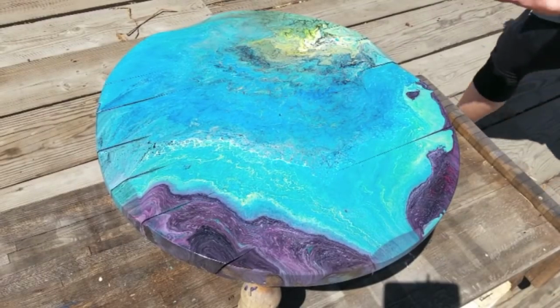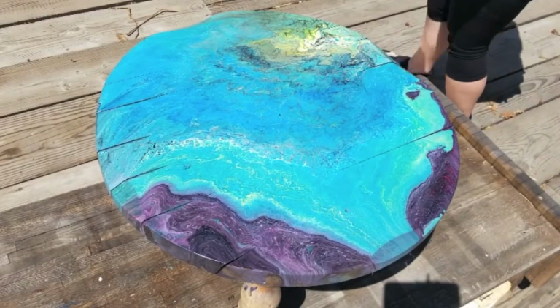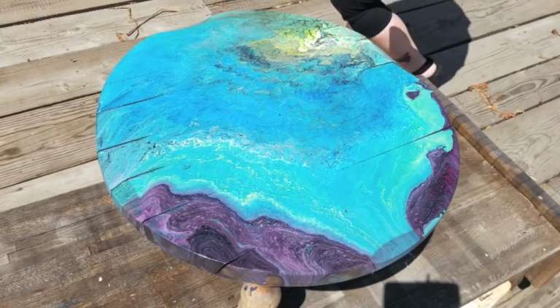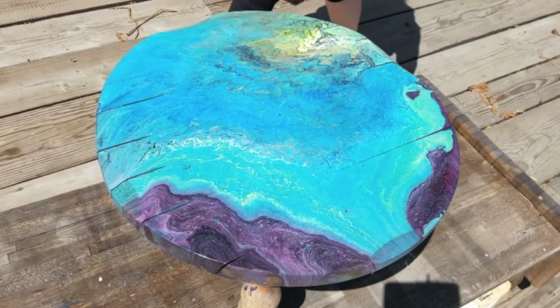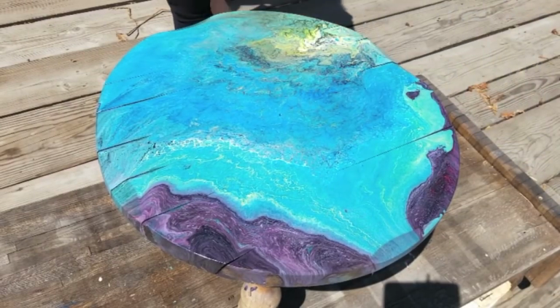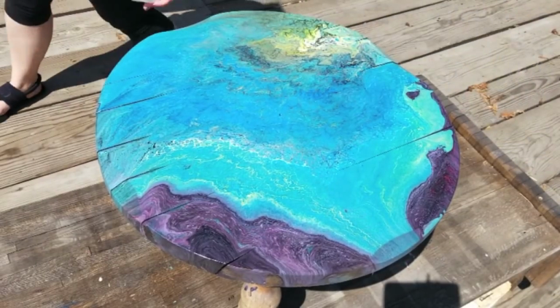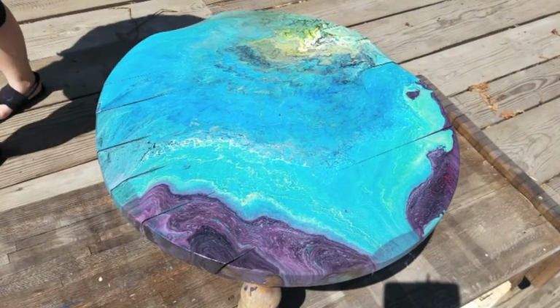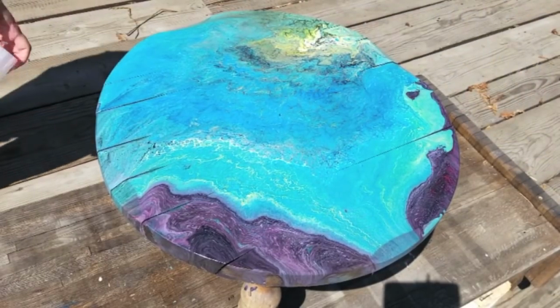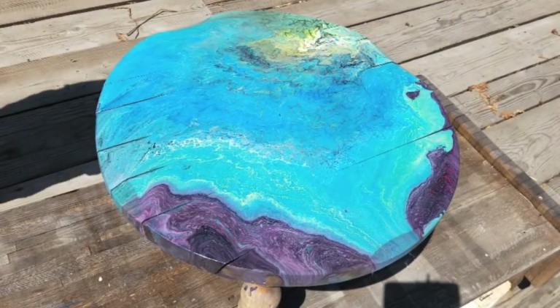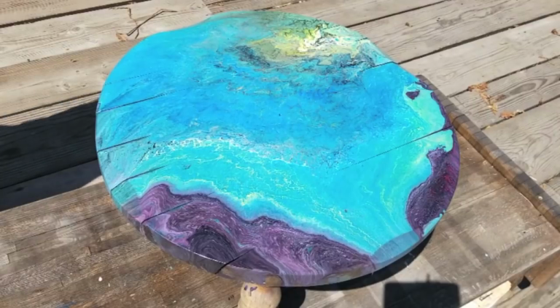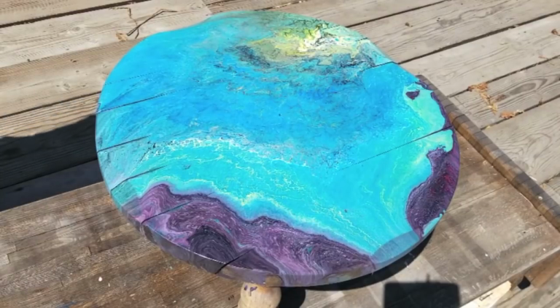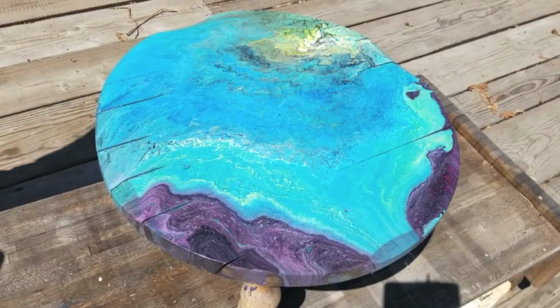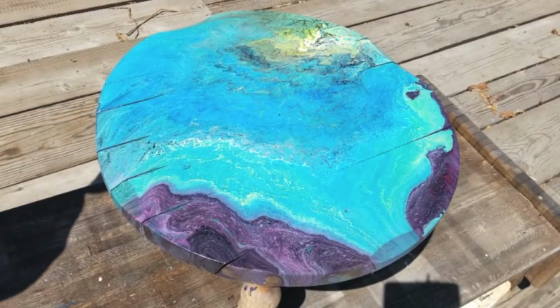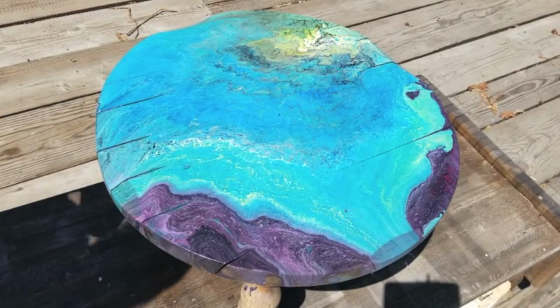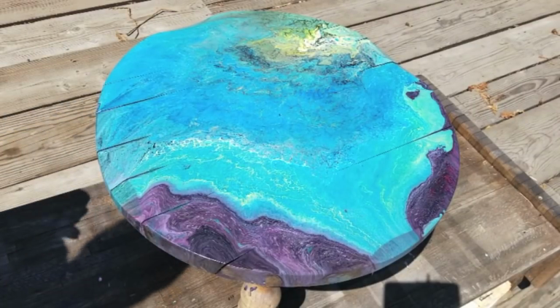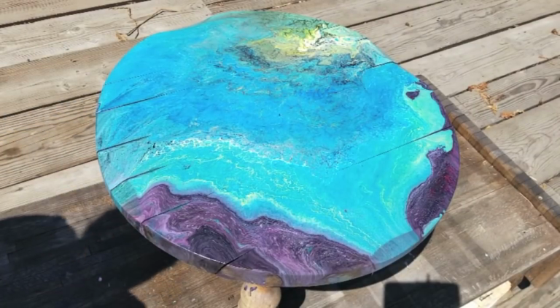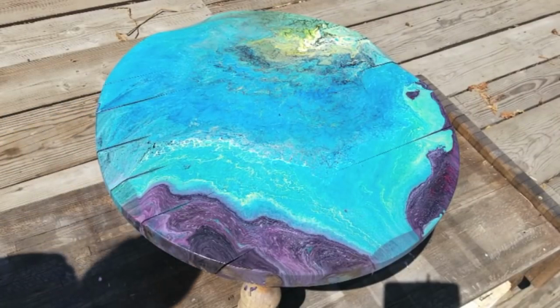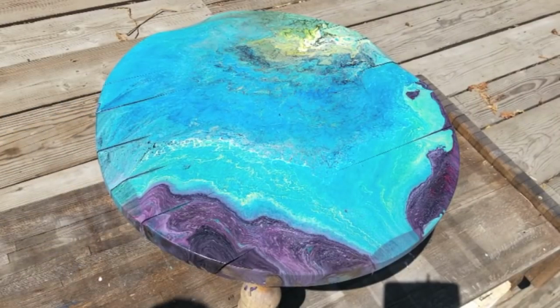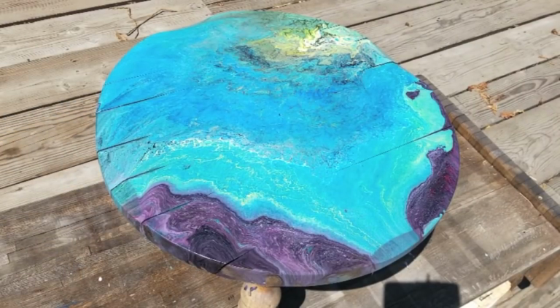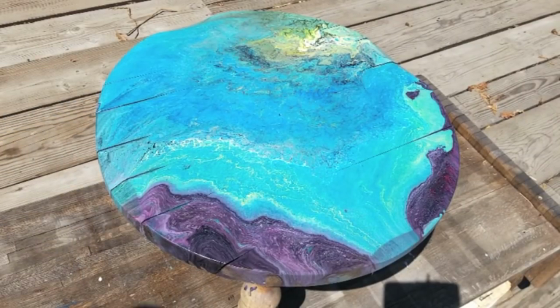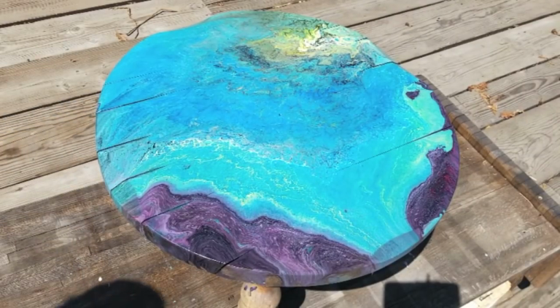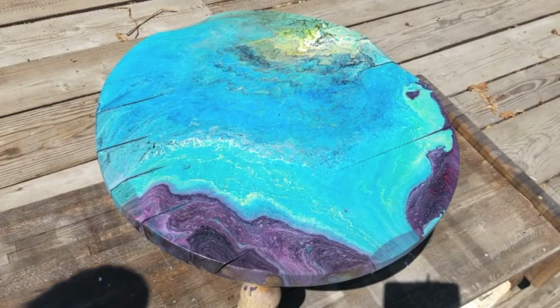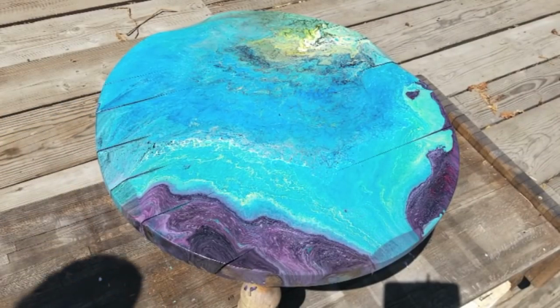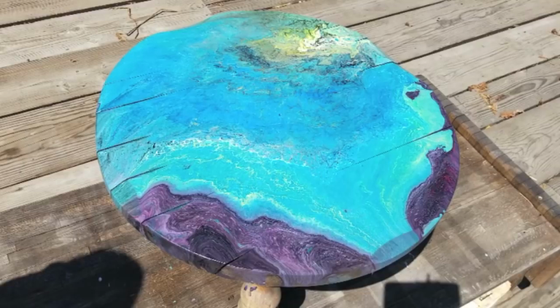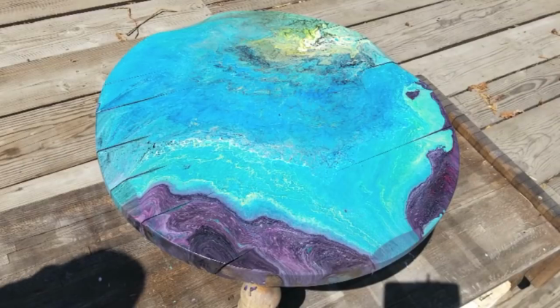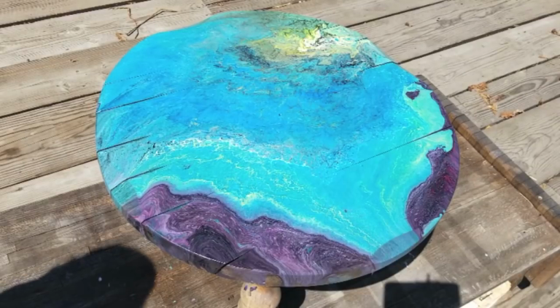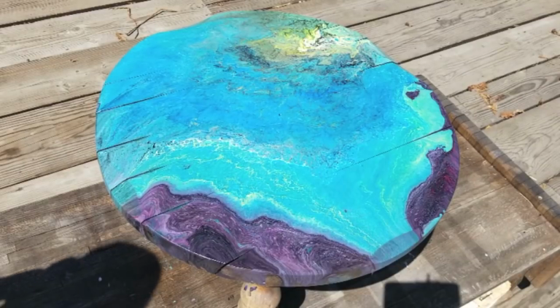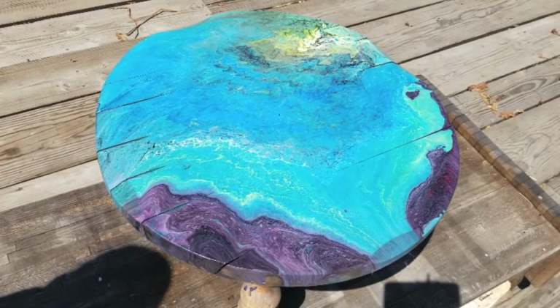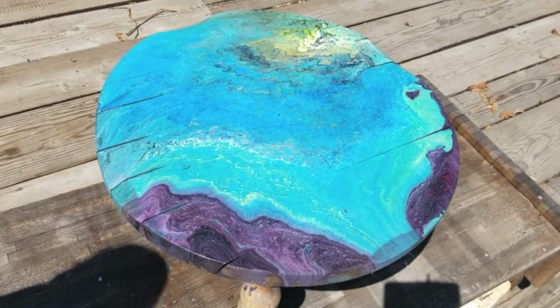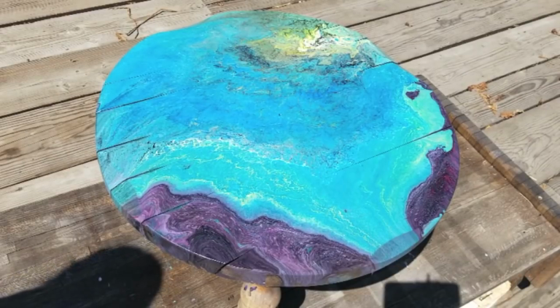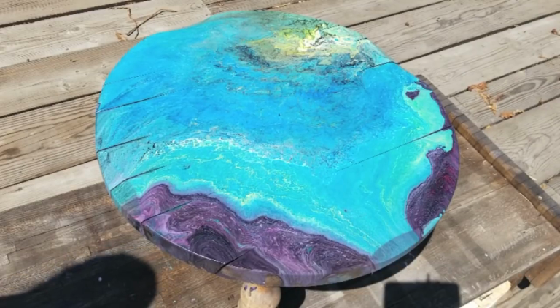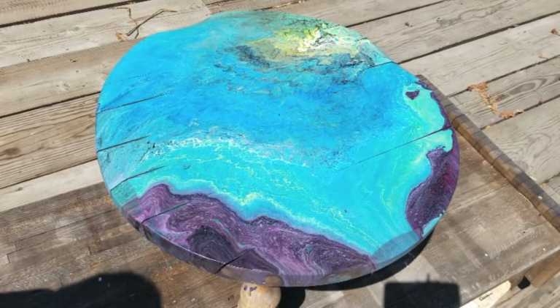I think that's good for now, and as soon as the other one's dry we'll do the other one, and then we'll go ahead and put the table pieces together and I'll show you how it all looks together.